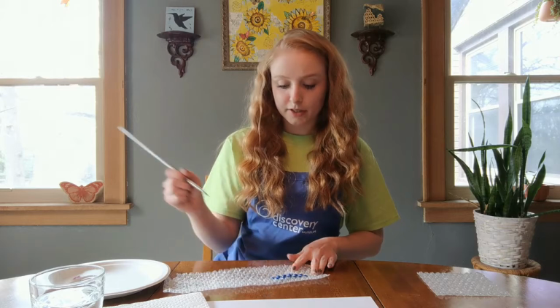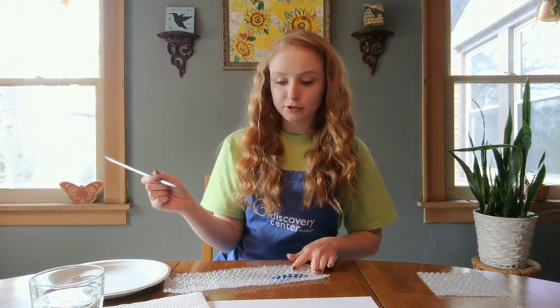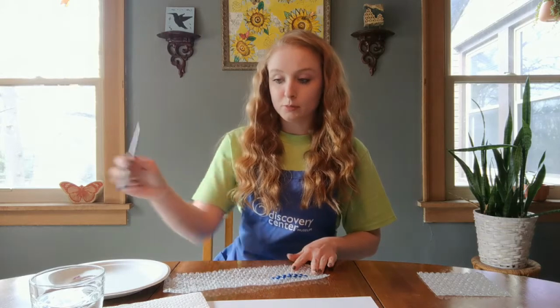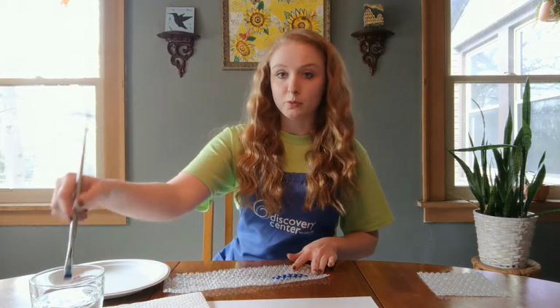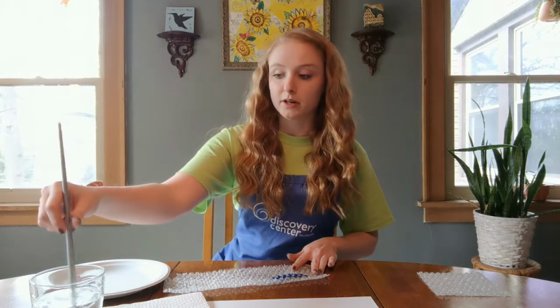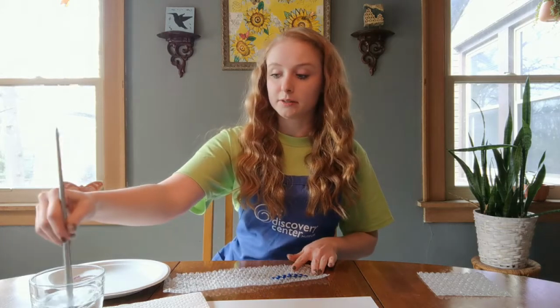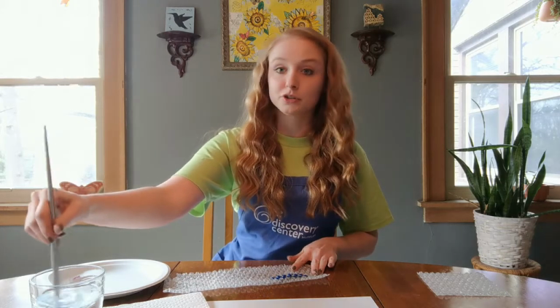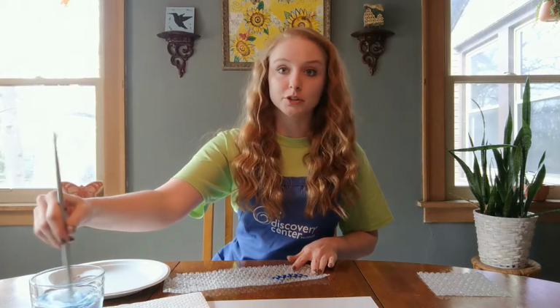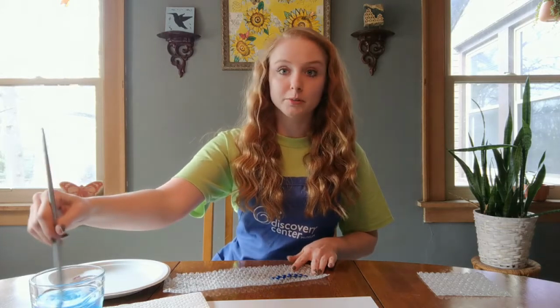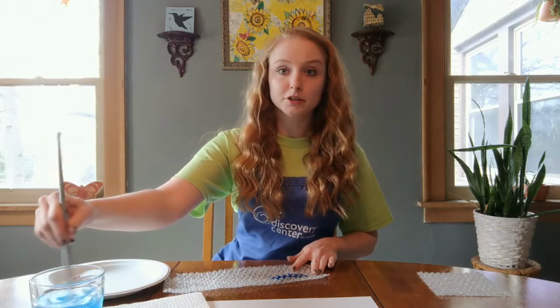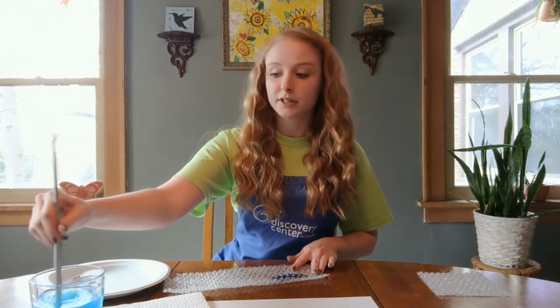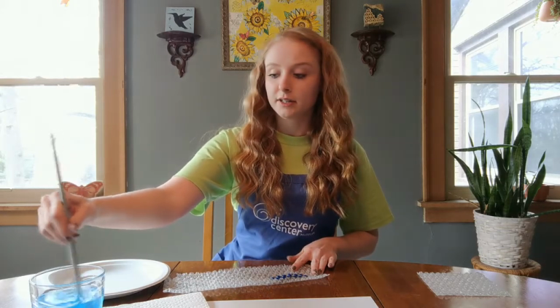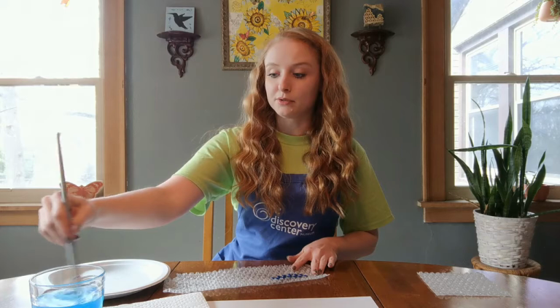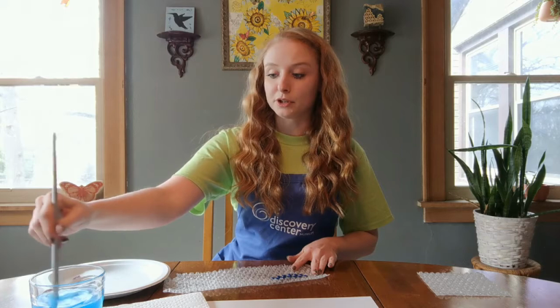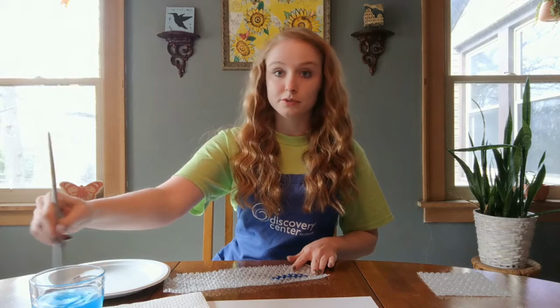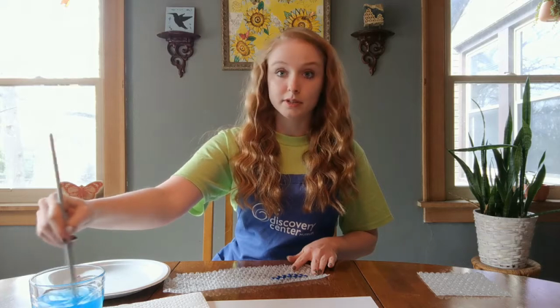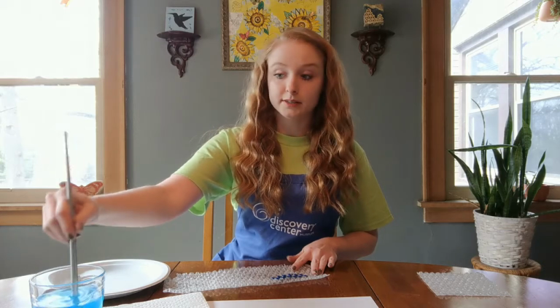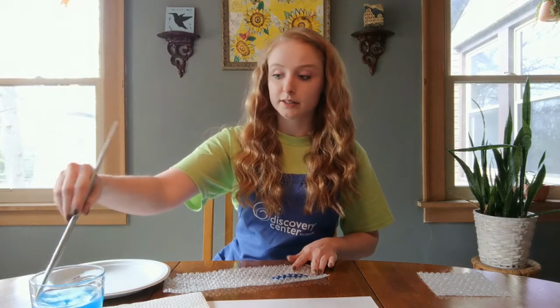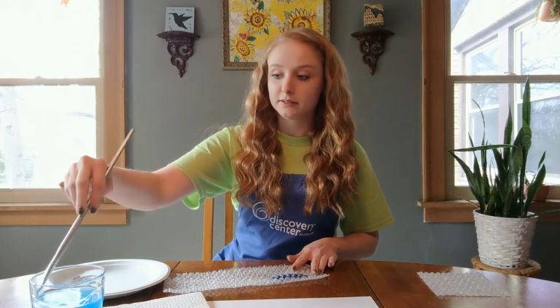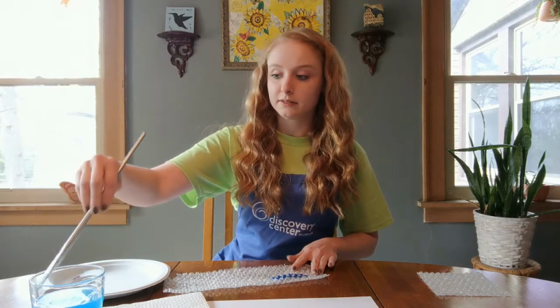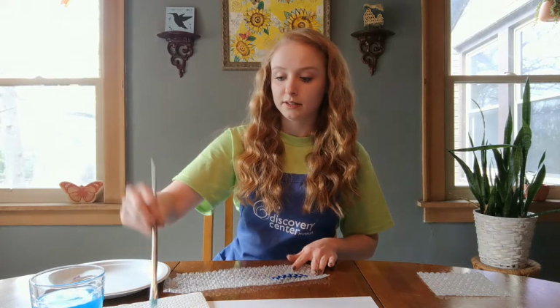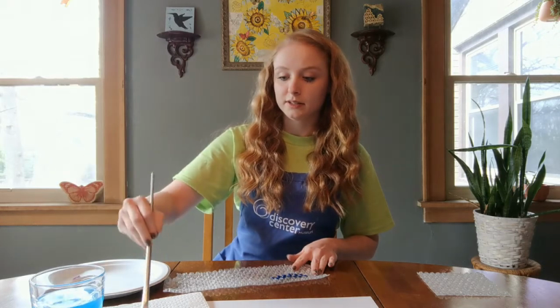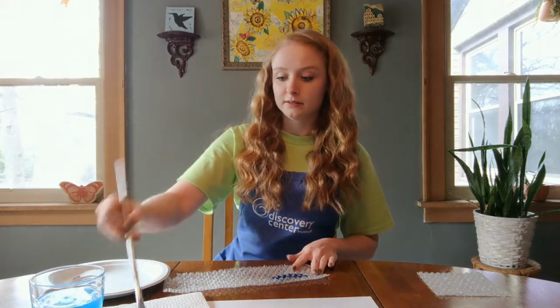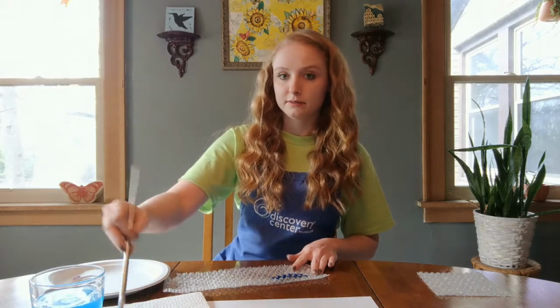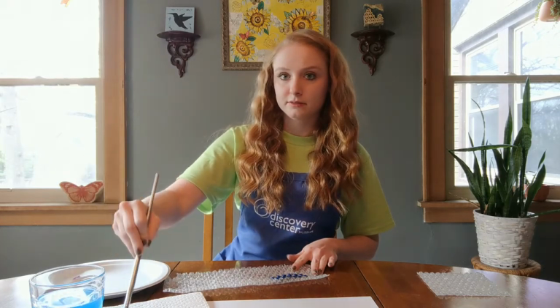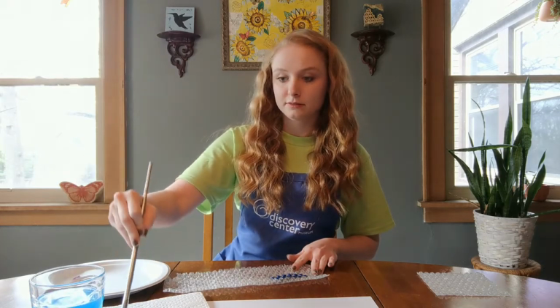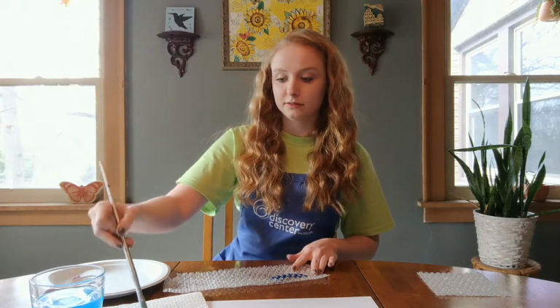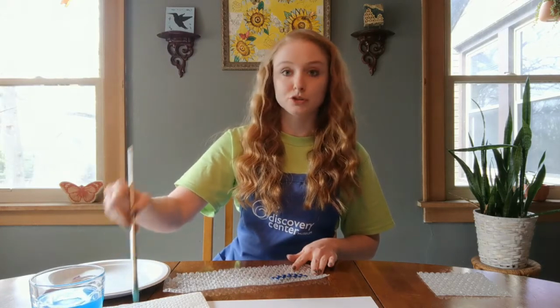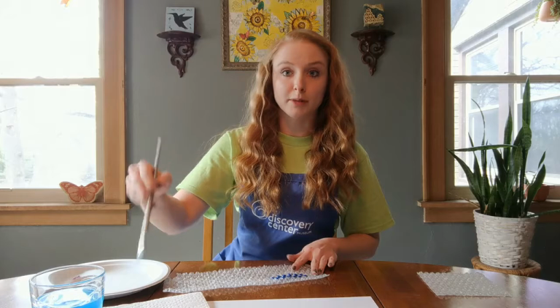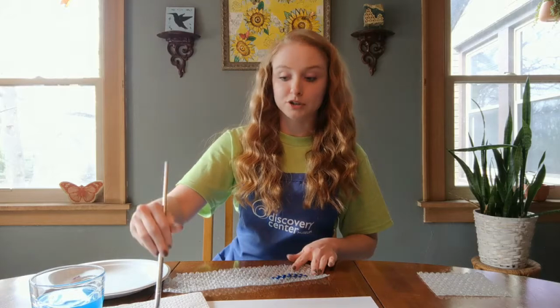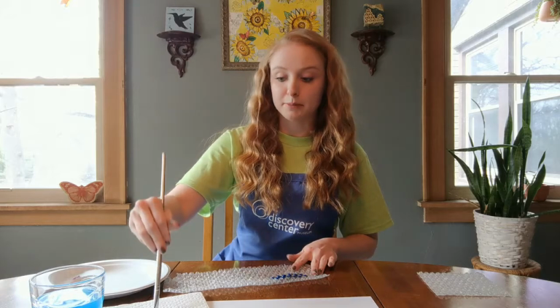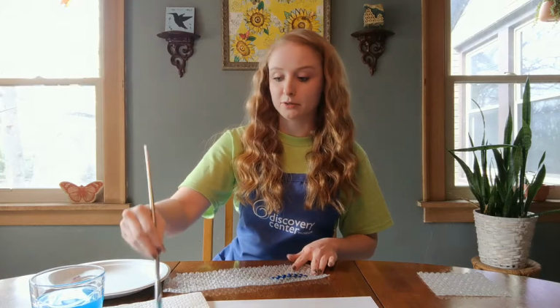If you're using more than one color, make sure you wash out your brush before you use the next color. I'm just drying my brush on the paper towel.